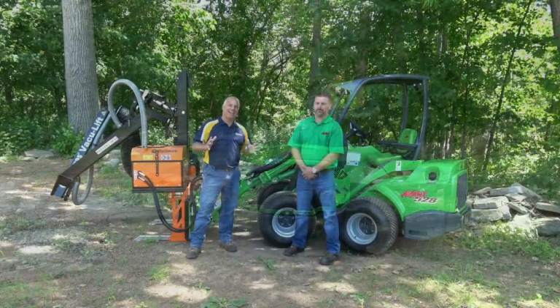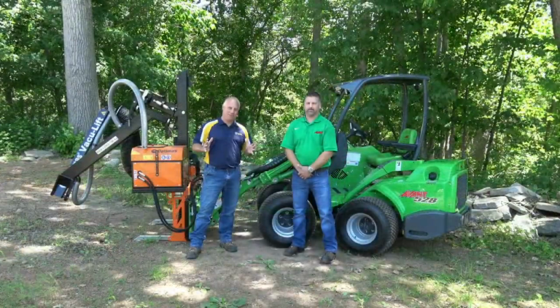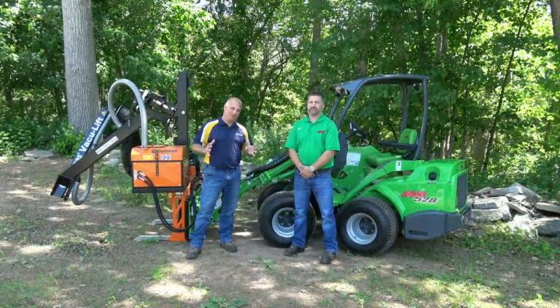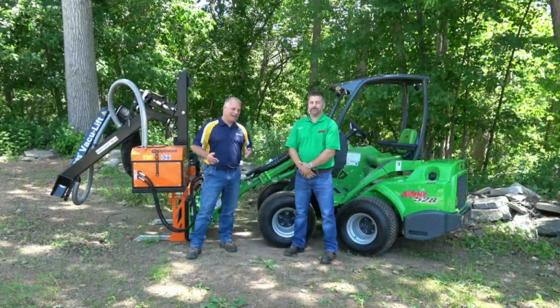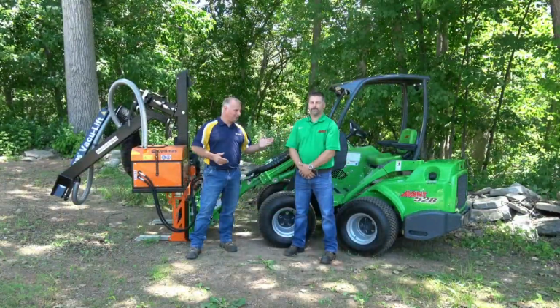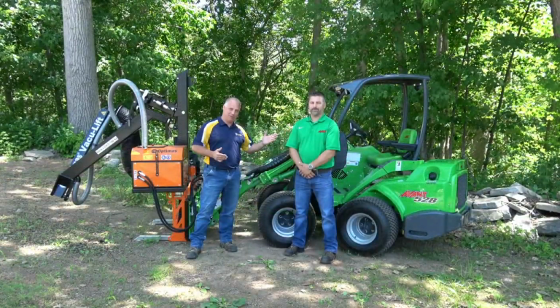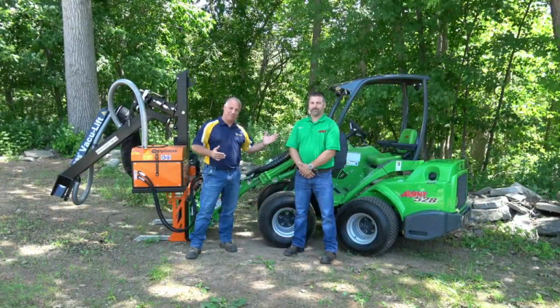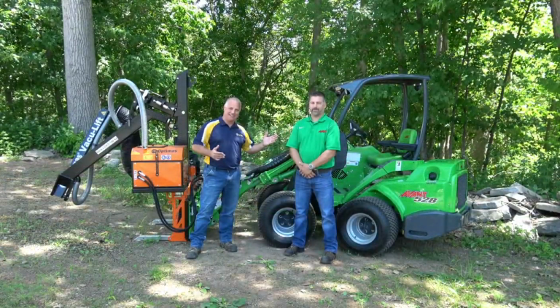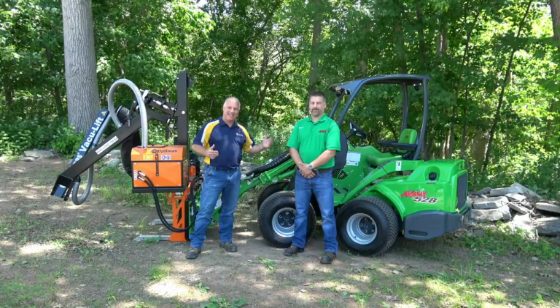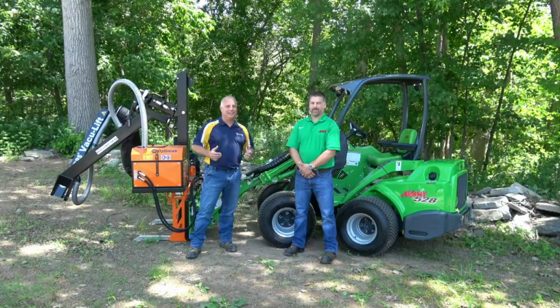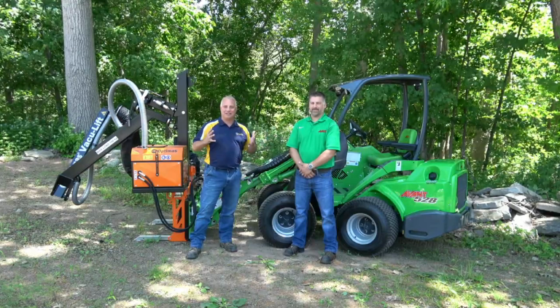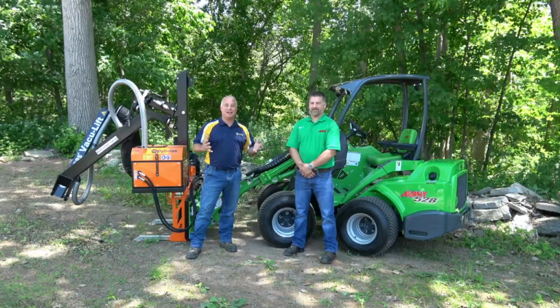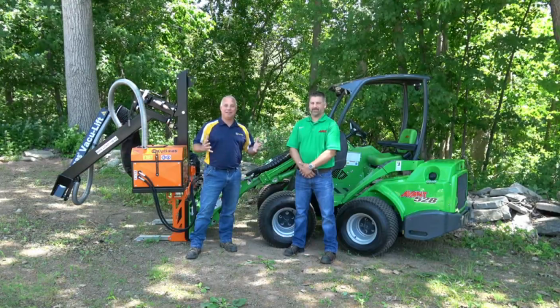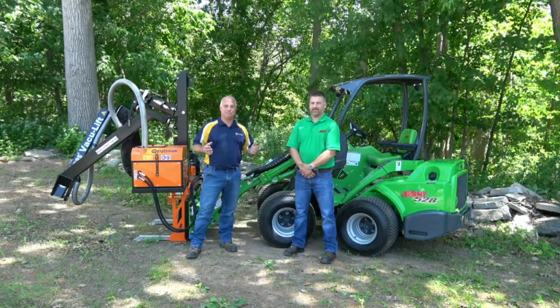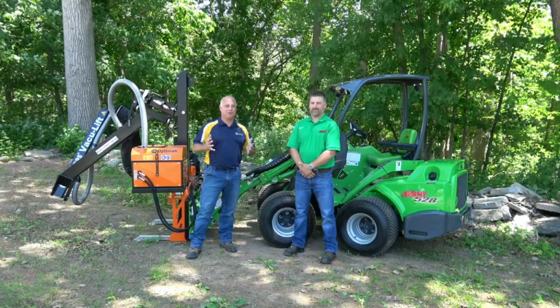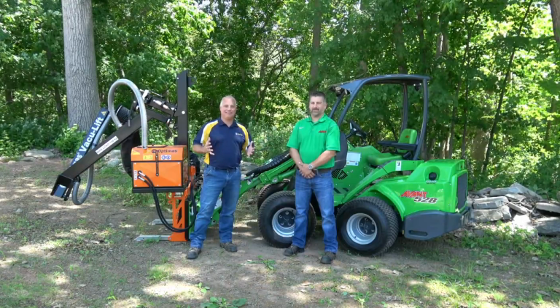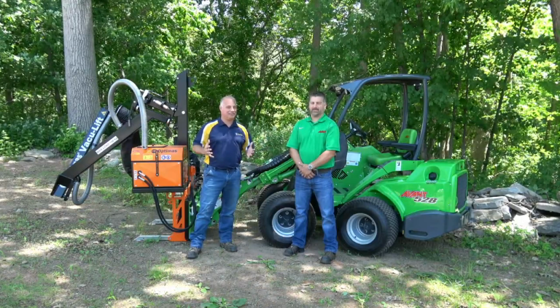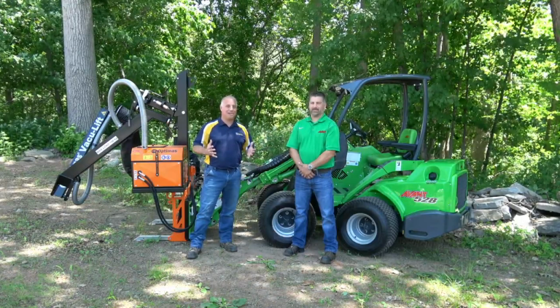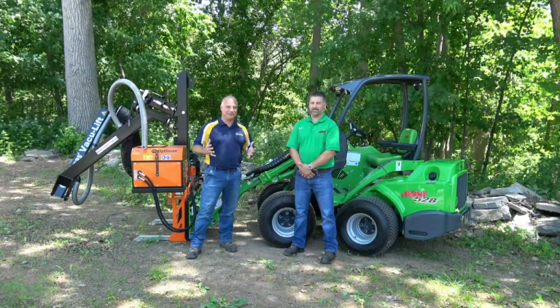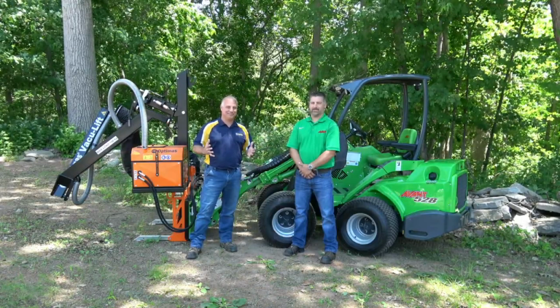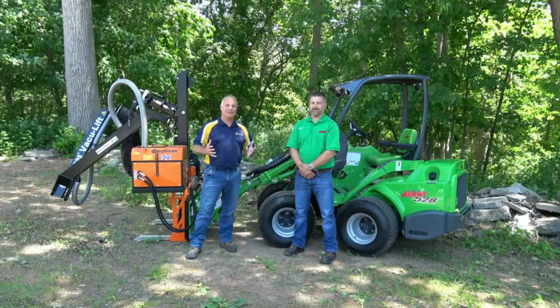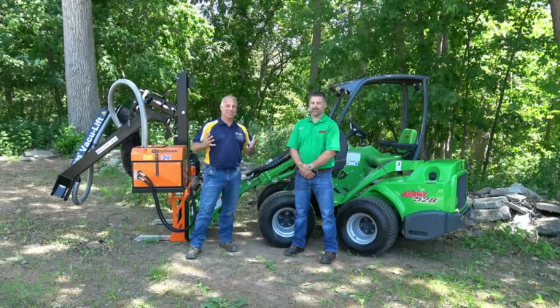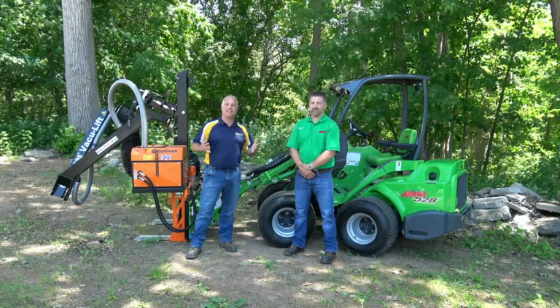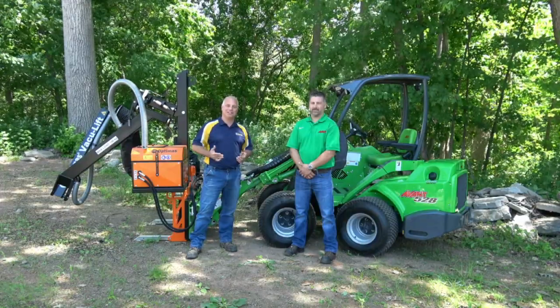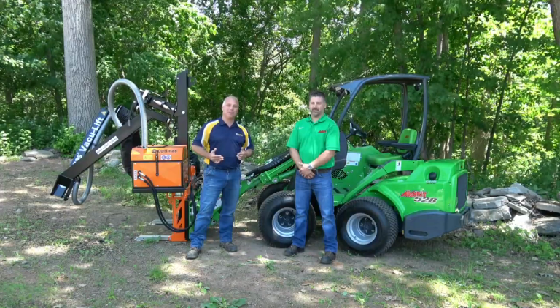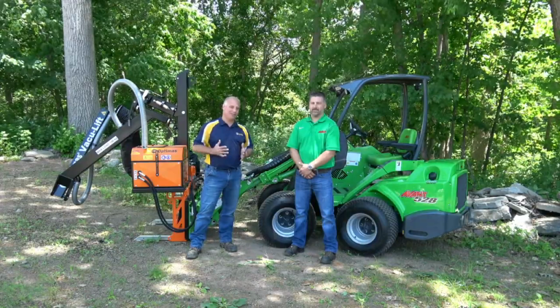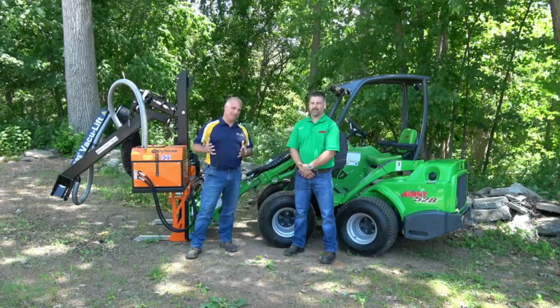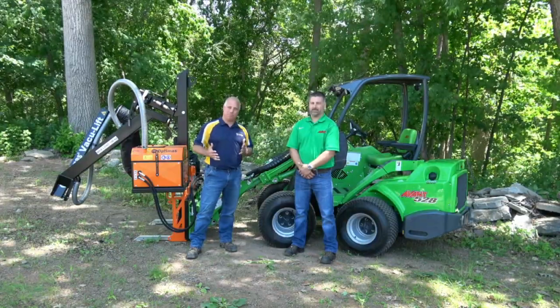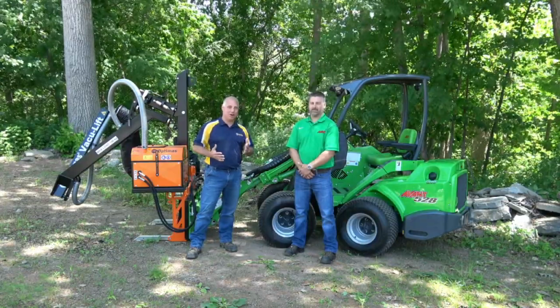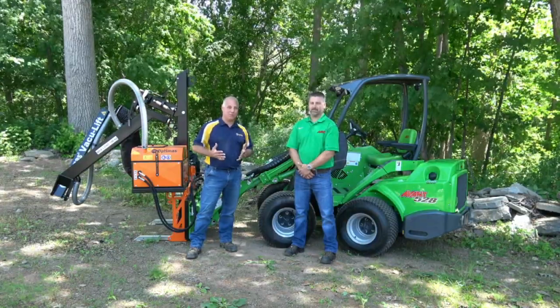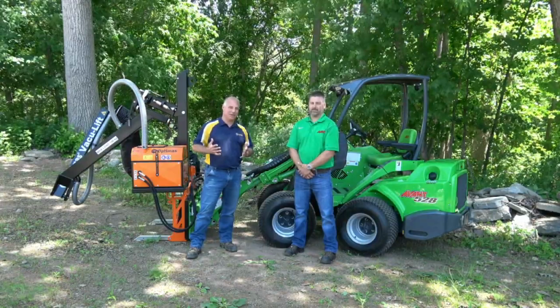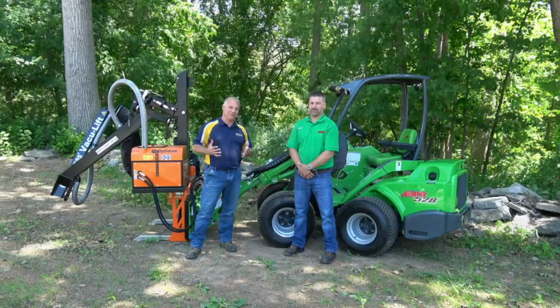Exciting day for Pave Tool. I'm here with Sean Burke from Avant — Avant equipment, micro equipment, awesome stuff. I'm going to let Sean explain a little bit about what the benefits and pros are to this type of equipment.